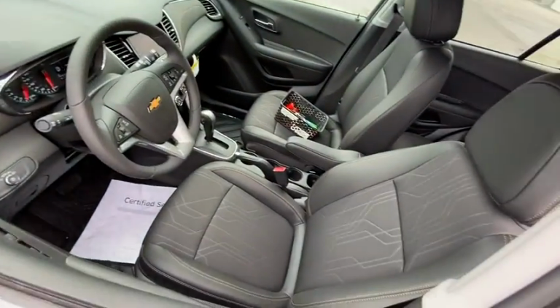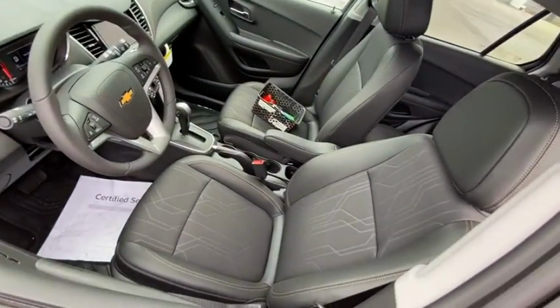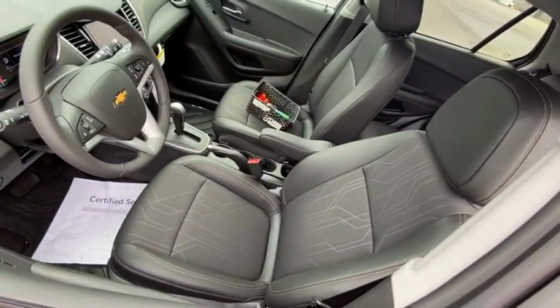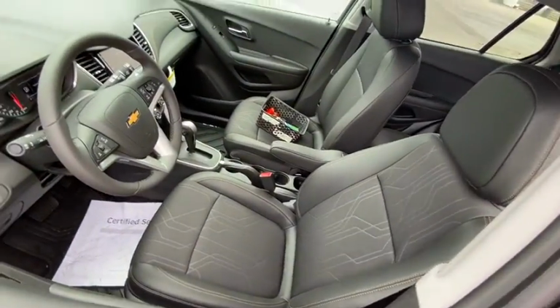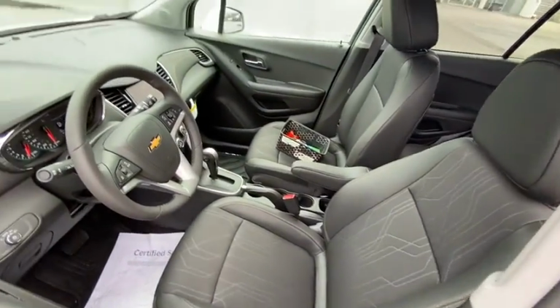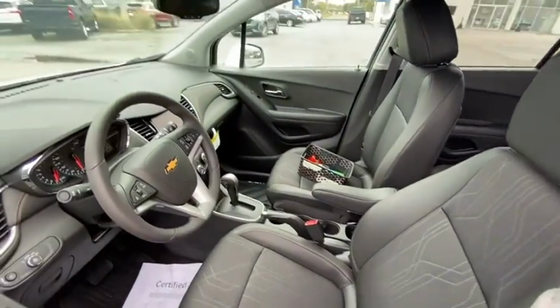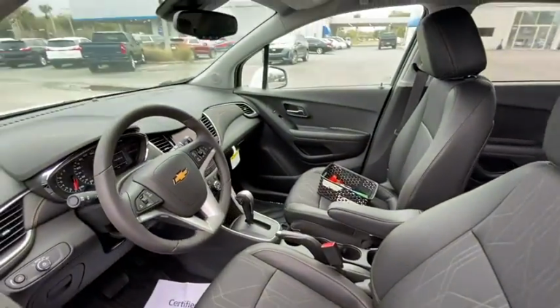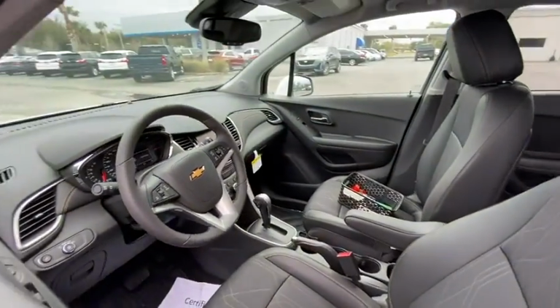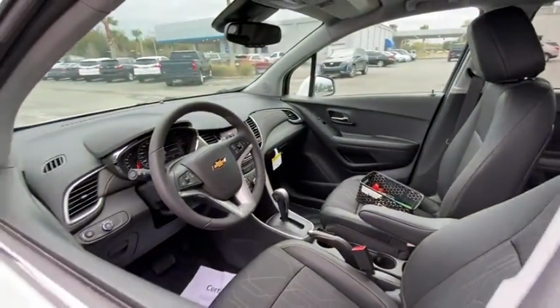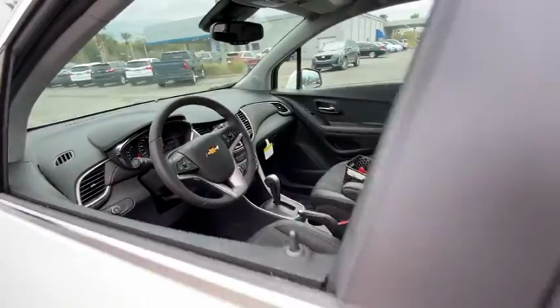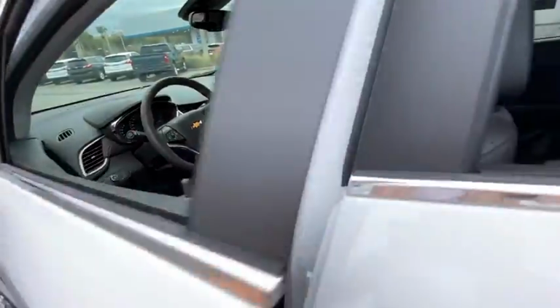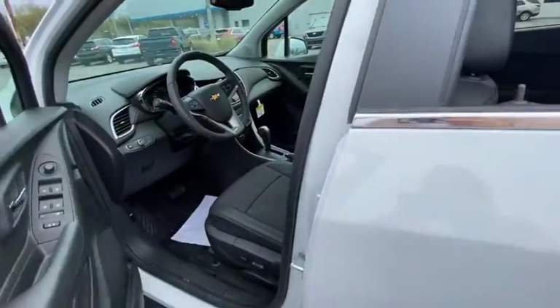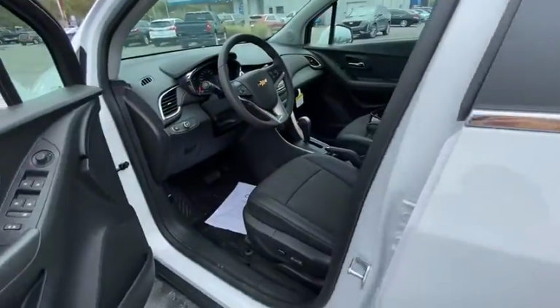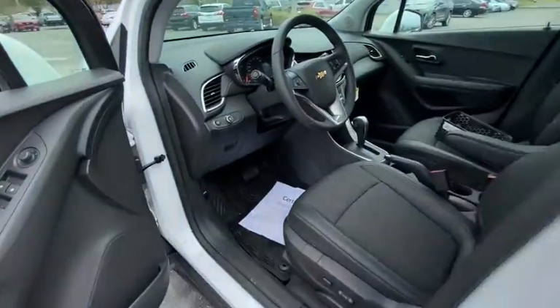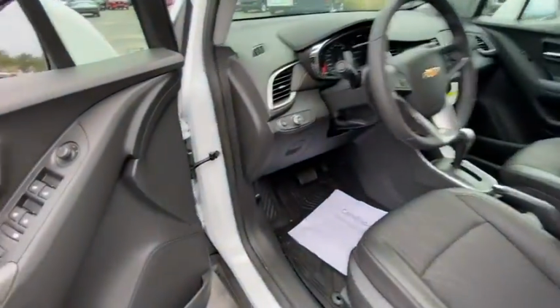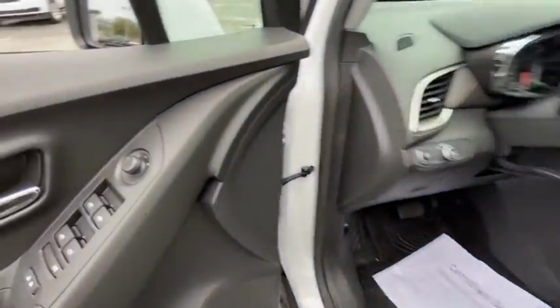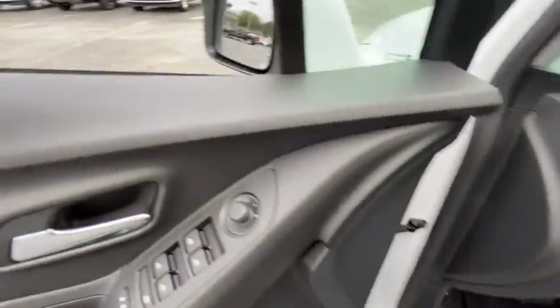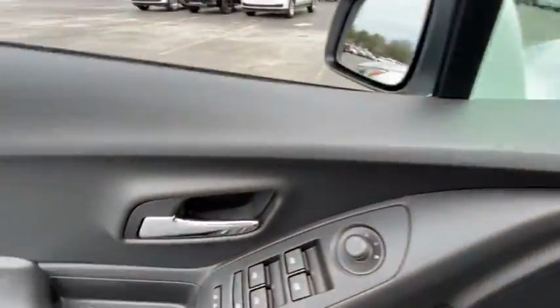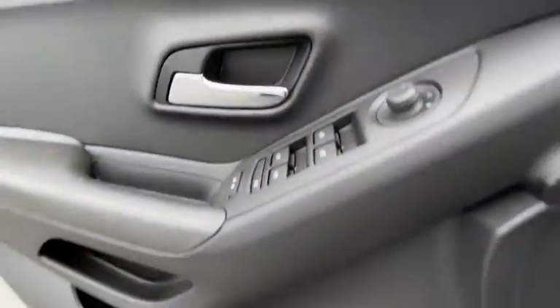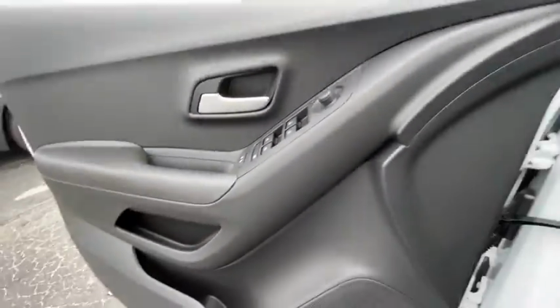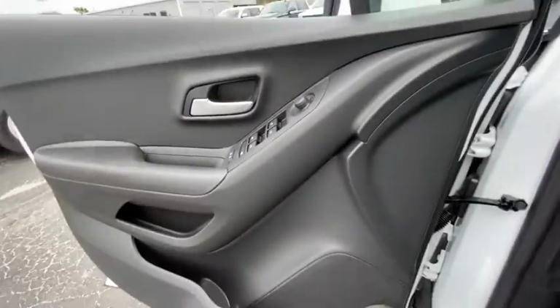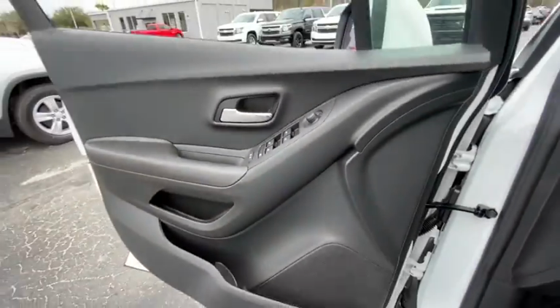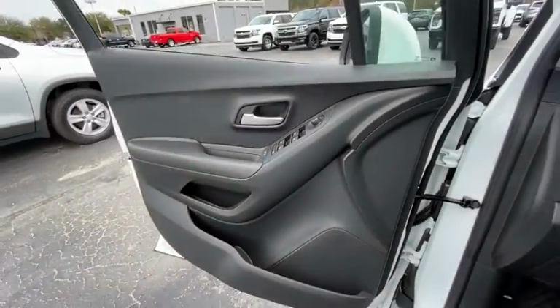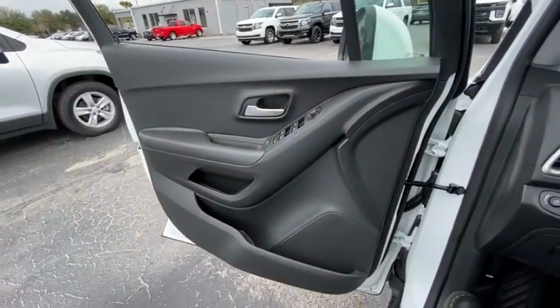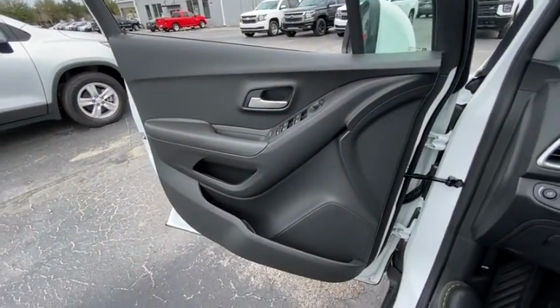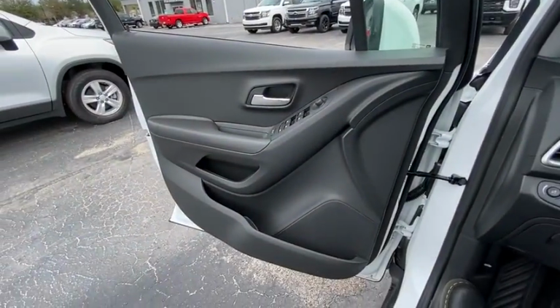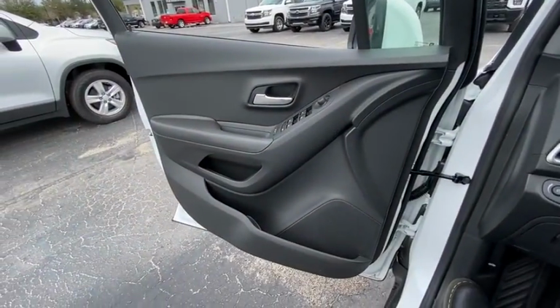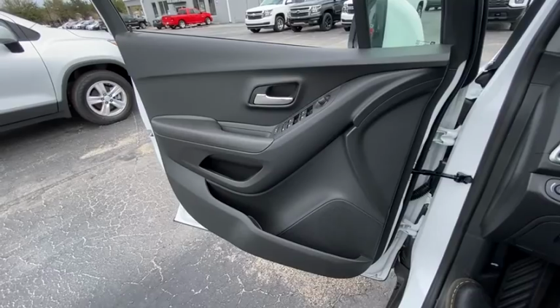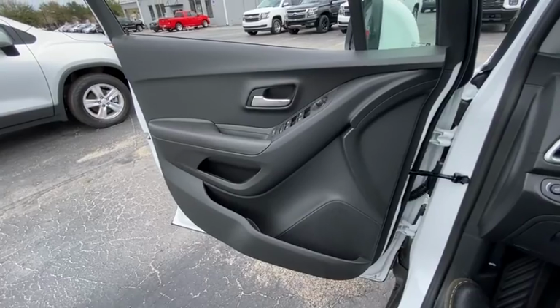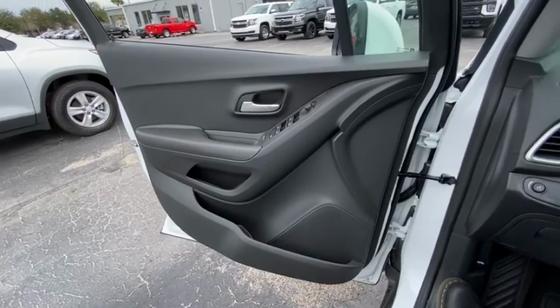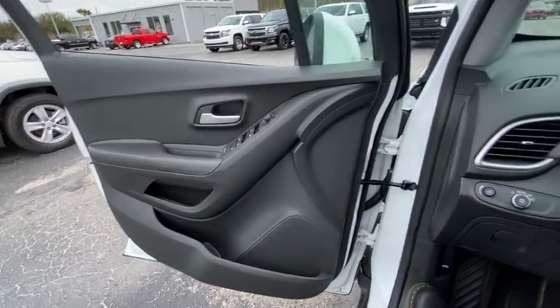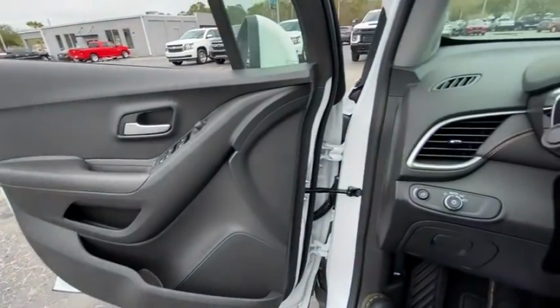Traction control, dual airbags, power steering, keyless start, electronic stability control, power windows, rear window defroster, security system.